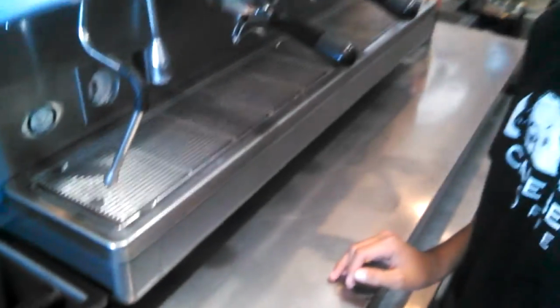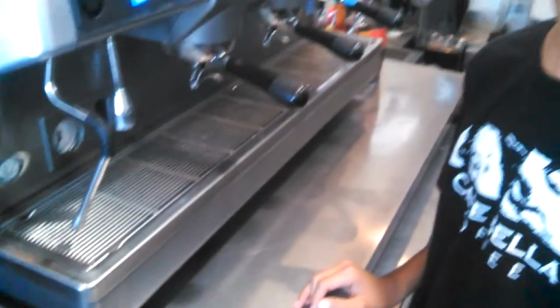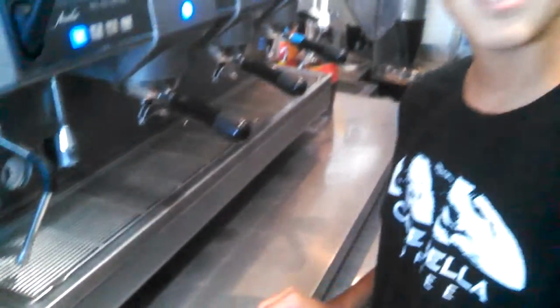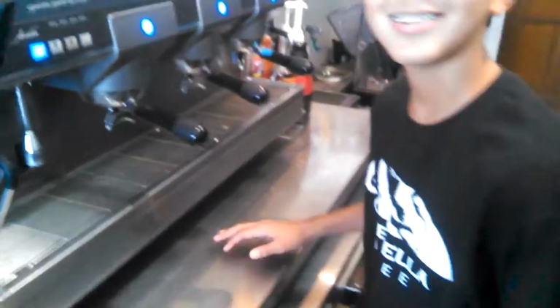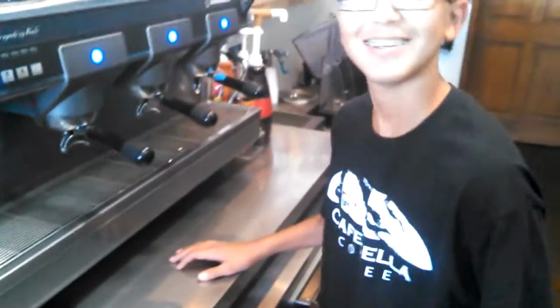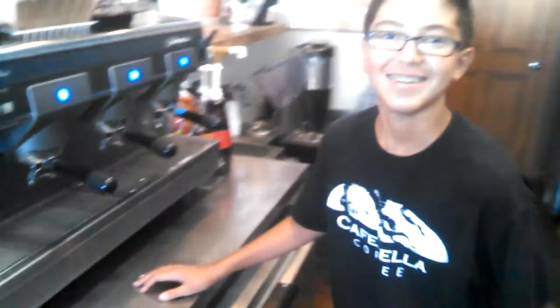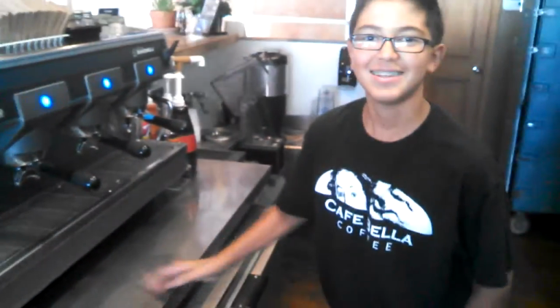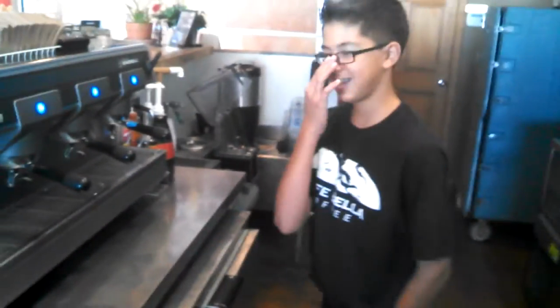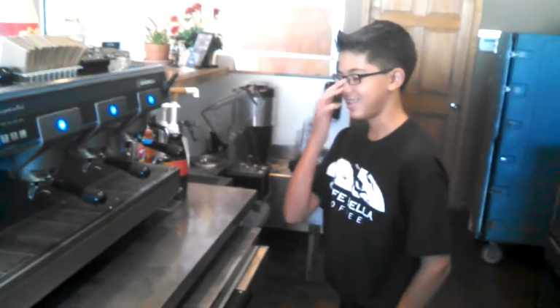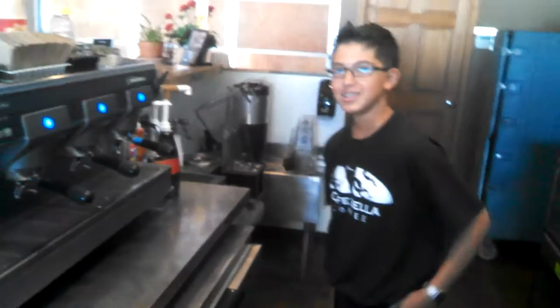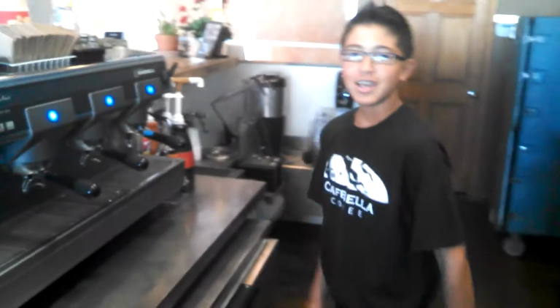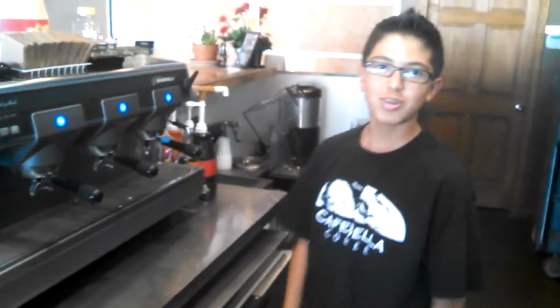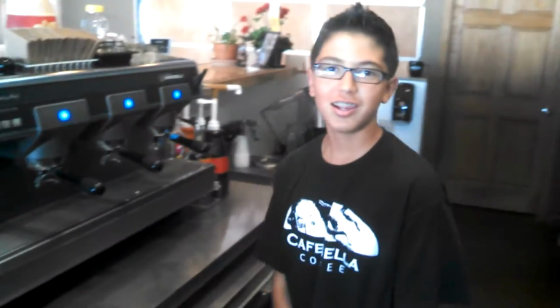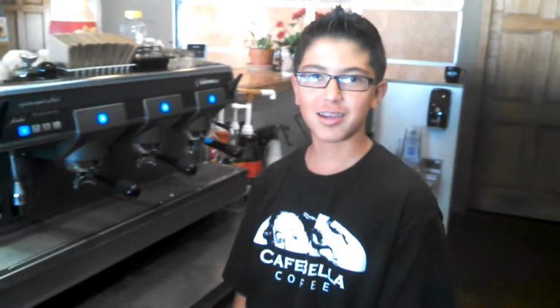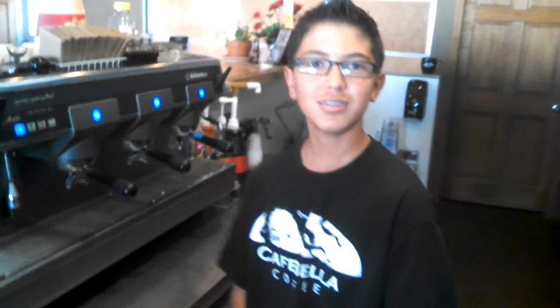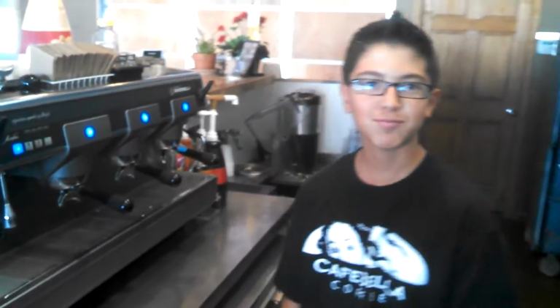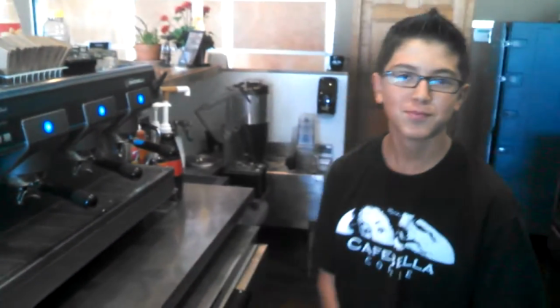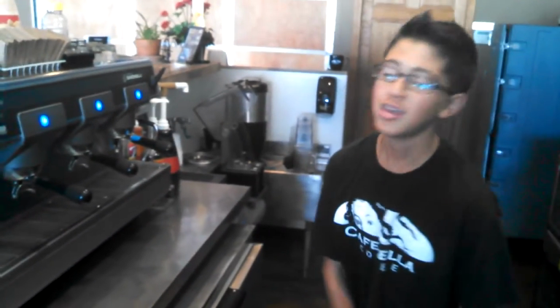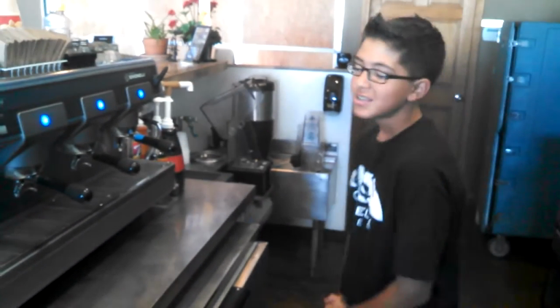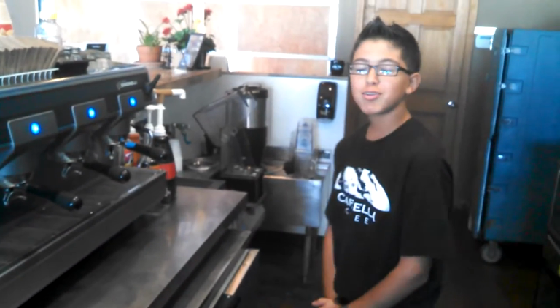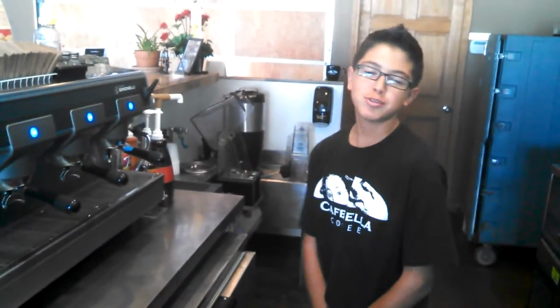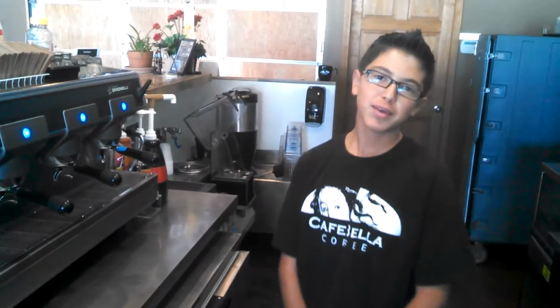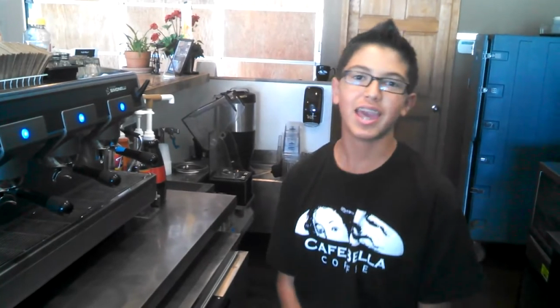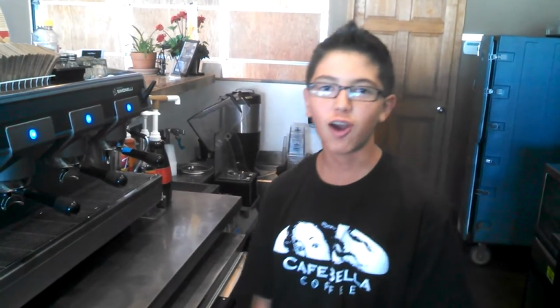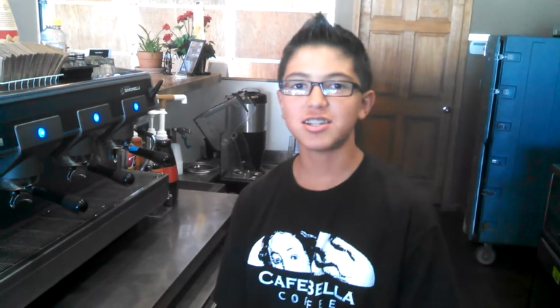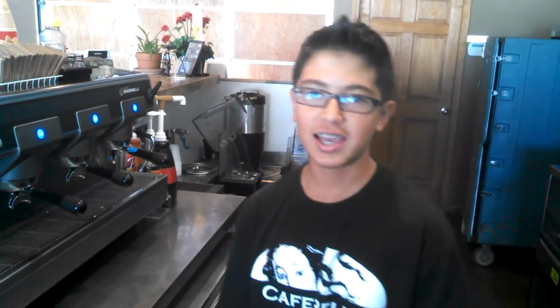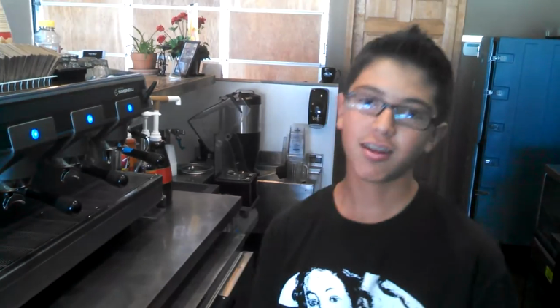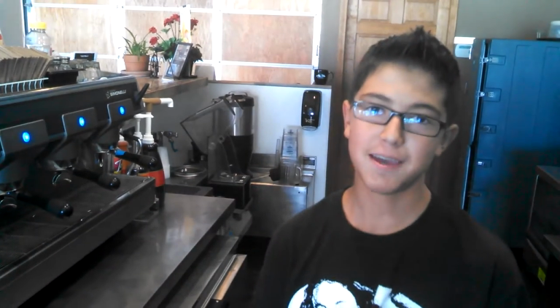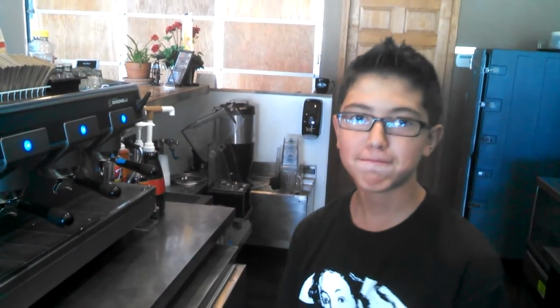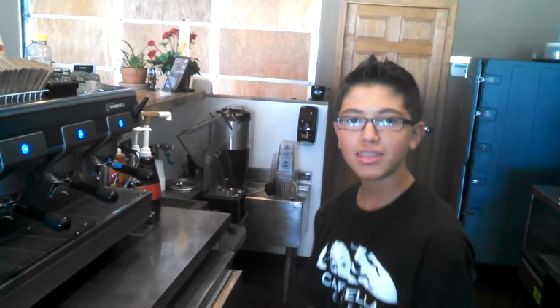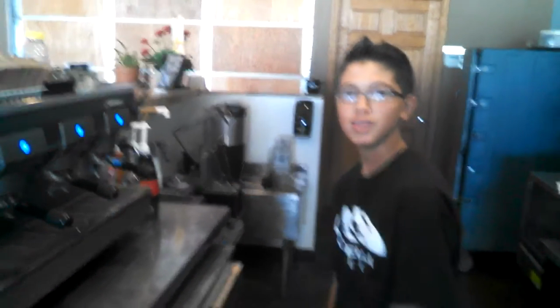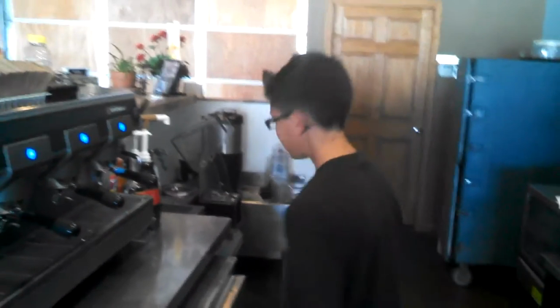Here we are at Cafe Bella Coffee with Julian Gonzalez. Julian, how you doing today? I'm doing good, how are you doing today? Fabulous. What are you going to be making for us today? Today we're going to be making a large iced latte. That sounds delicious. Show us how it's done.